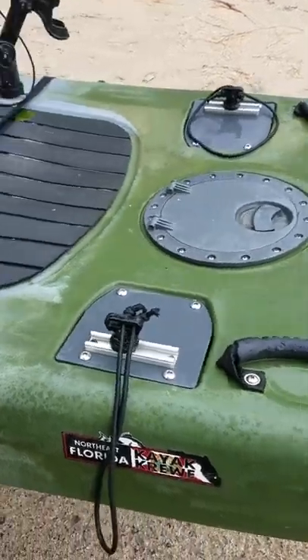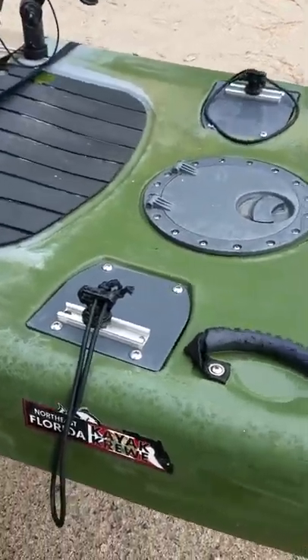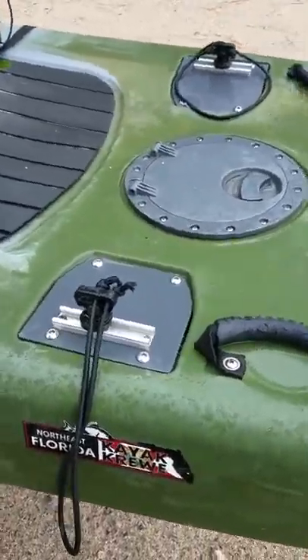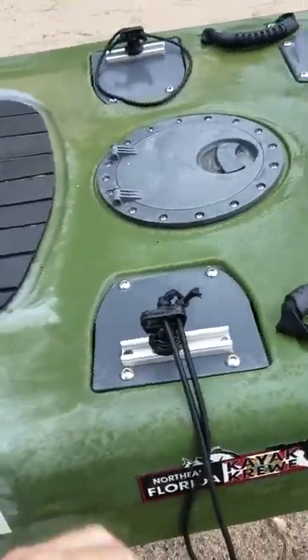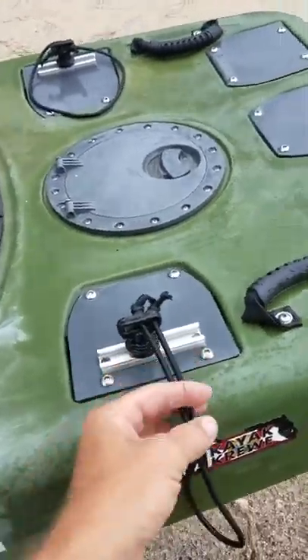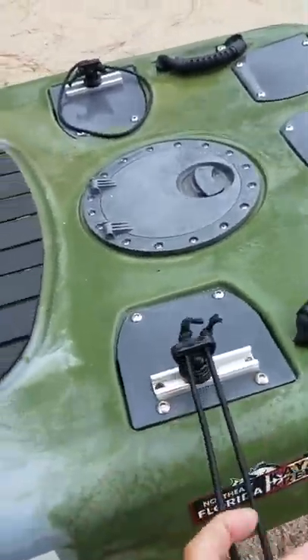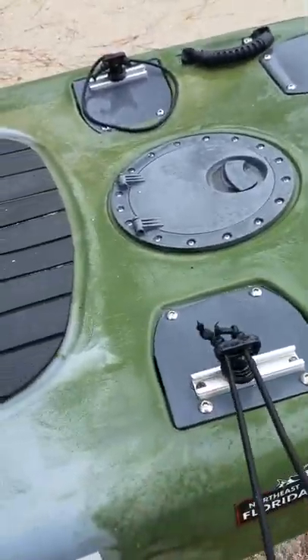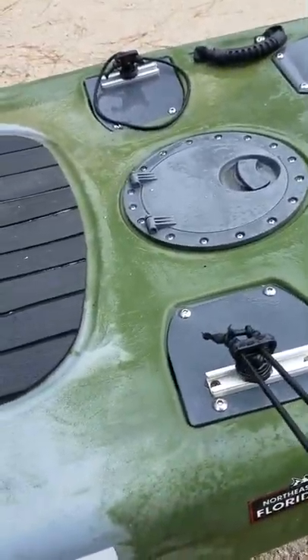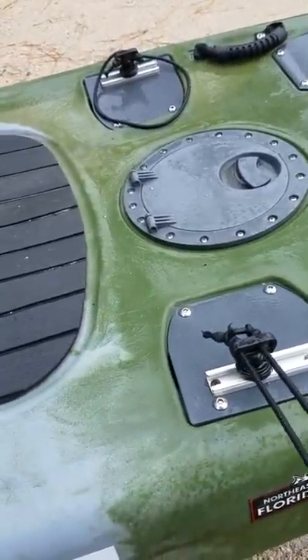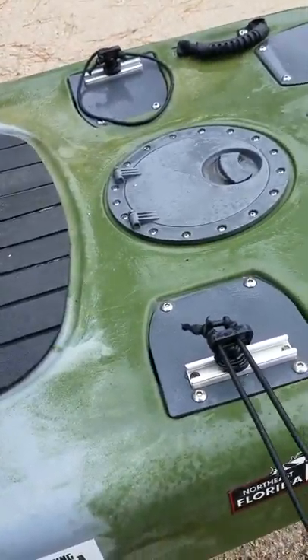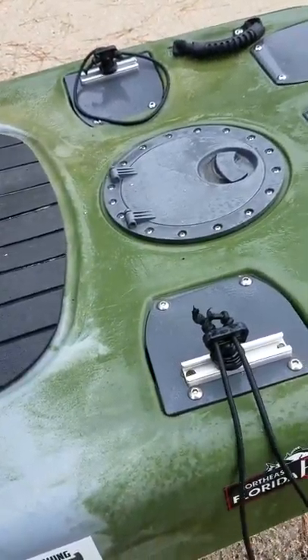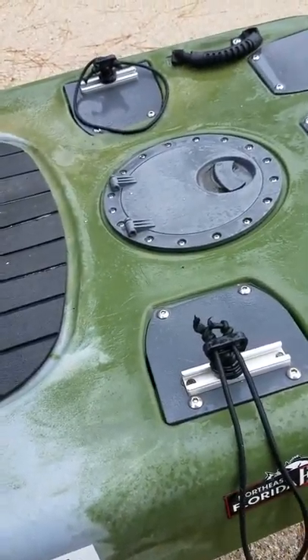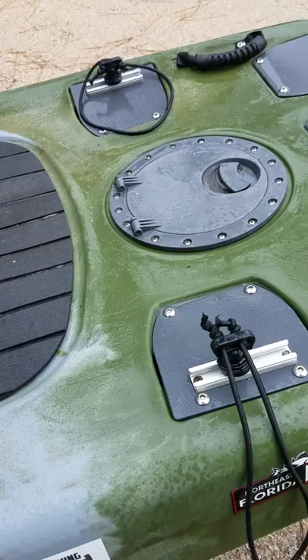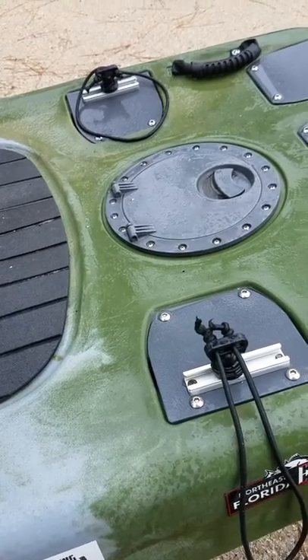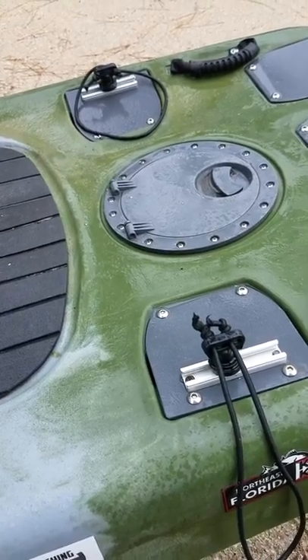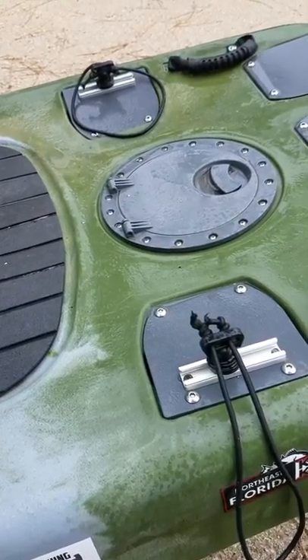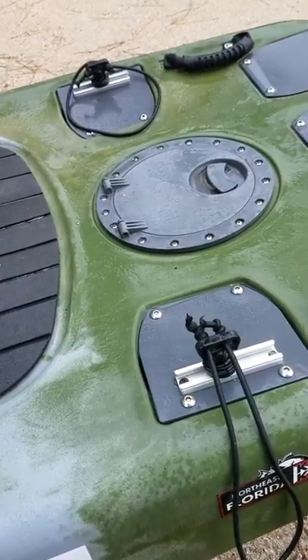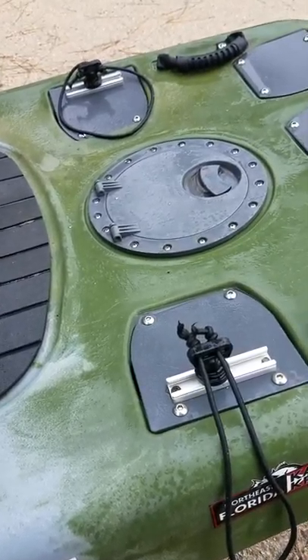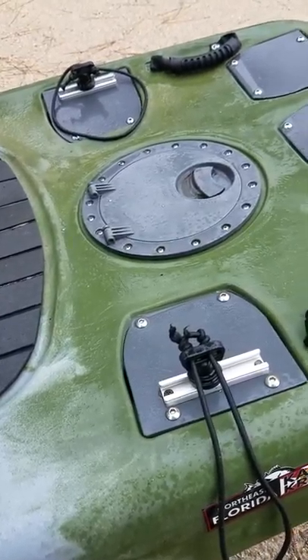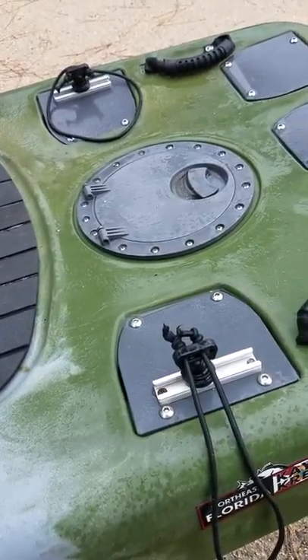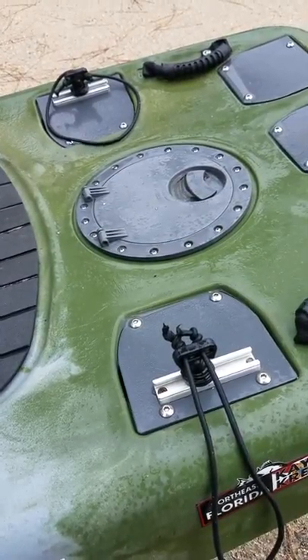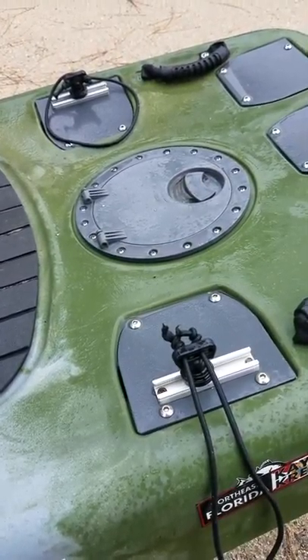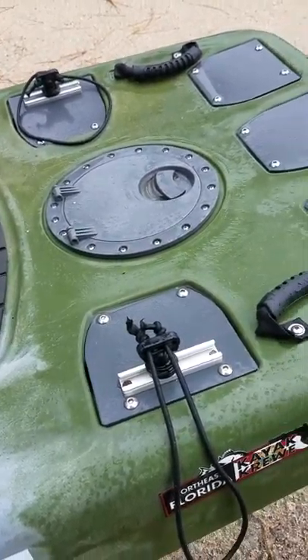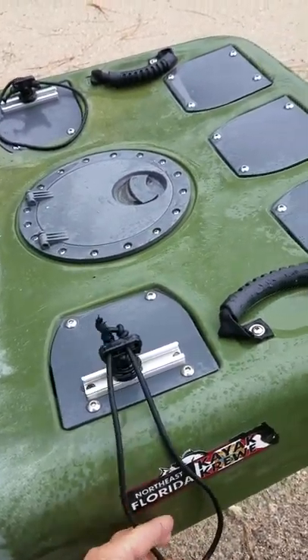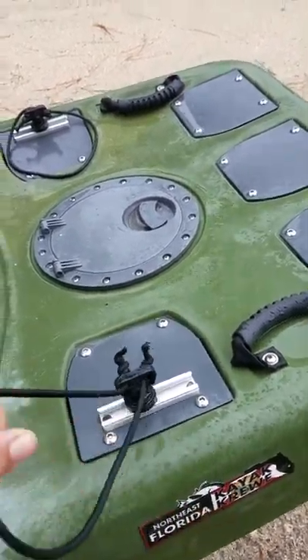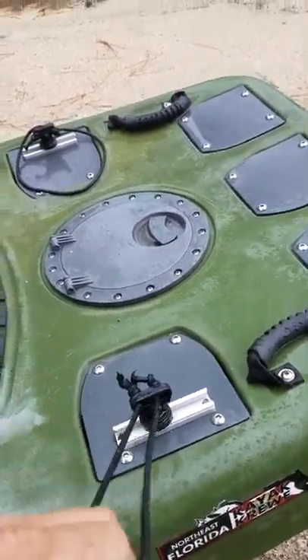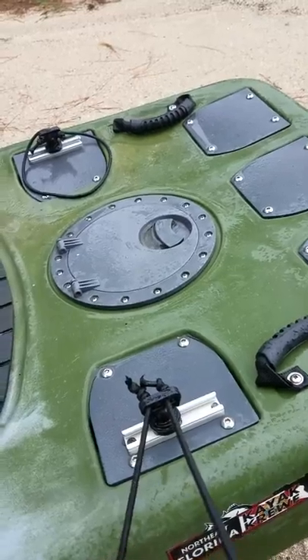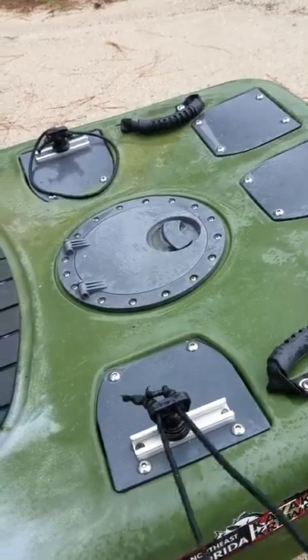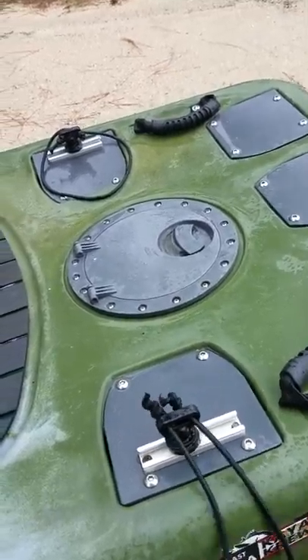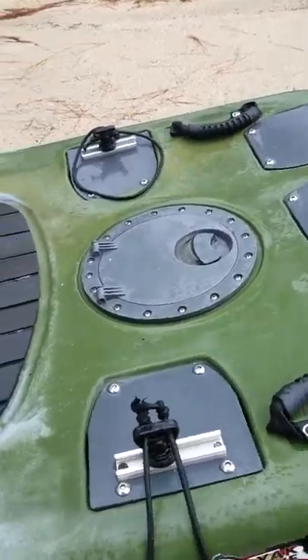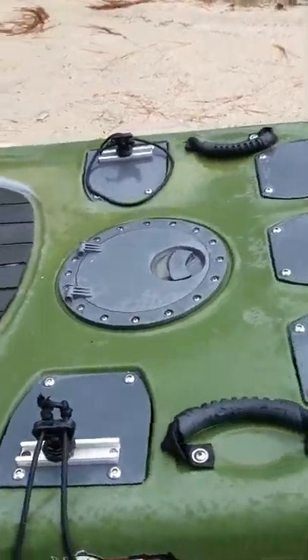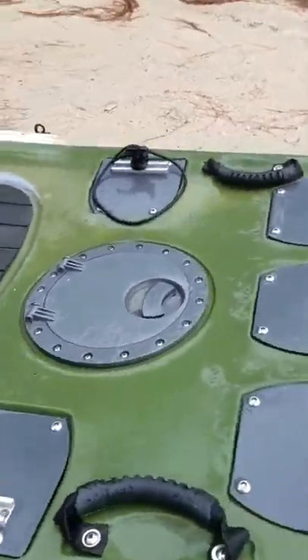On the back here I've added a couple of straps with tie-downs. I did that to match my Engel cooler — the tie-downs go right over the rod holders on the Engel cooler and make it work out real well.